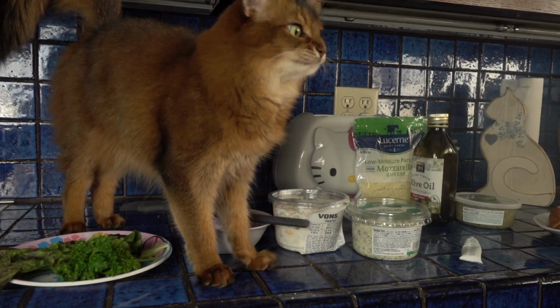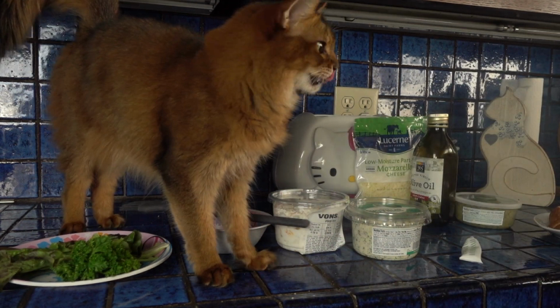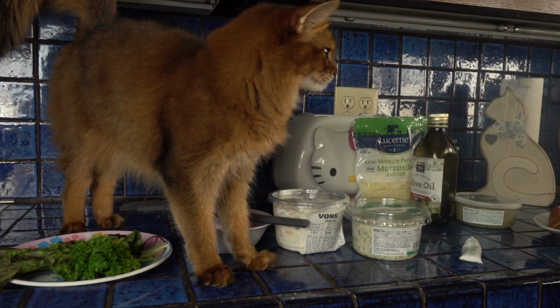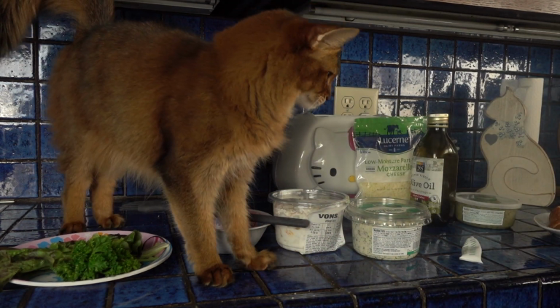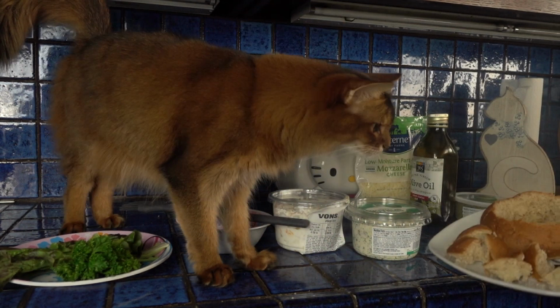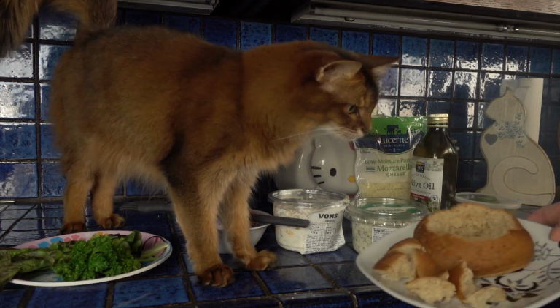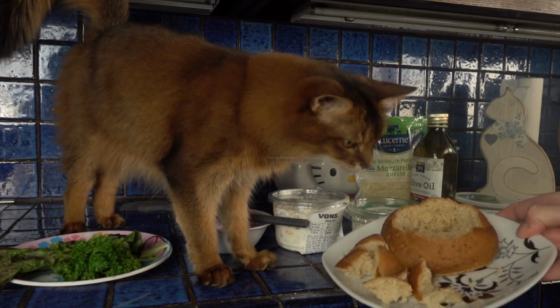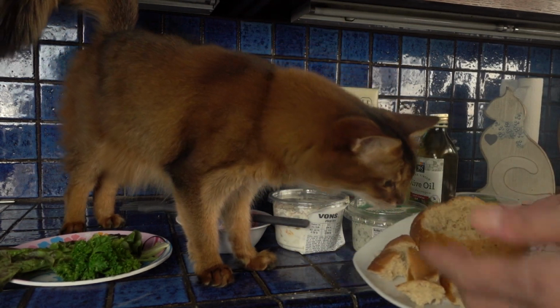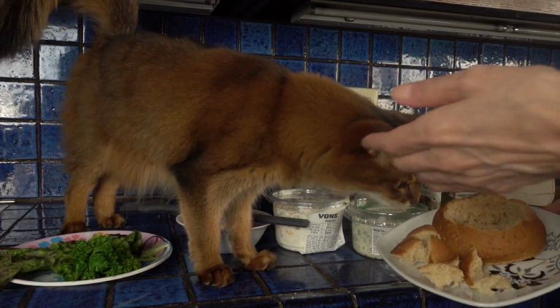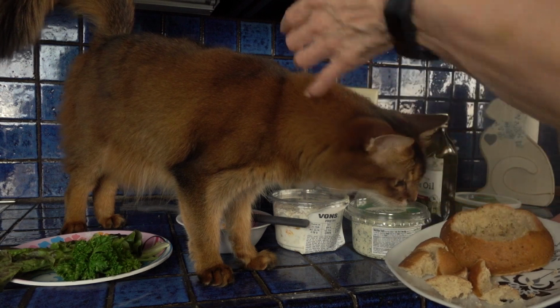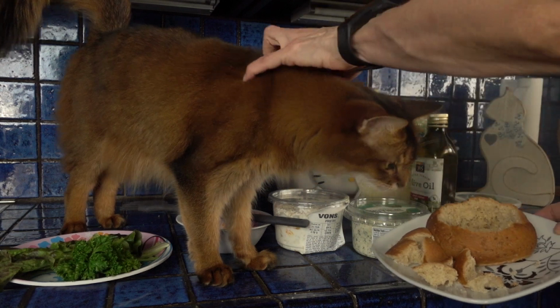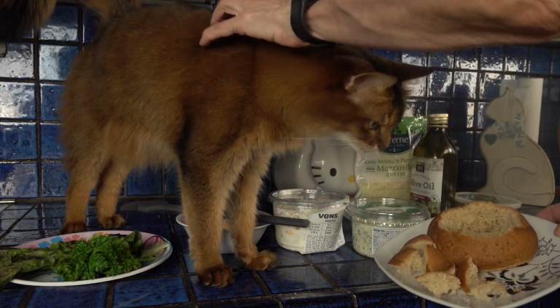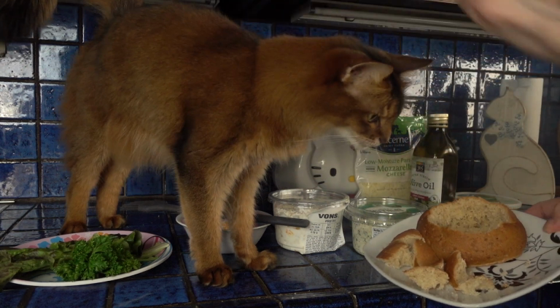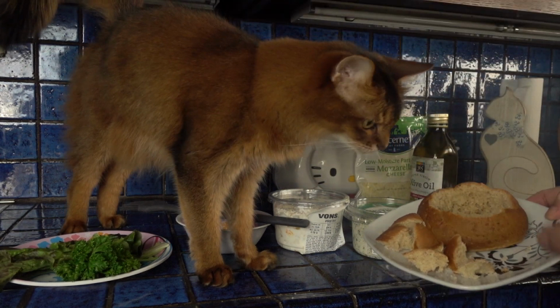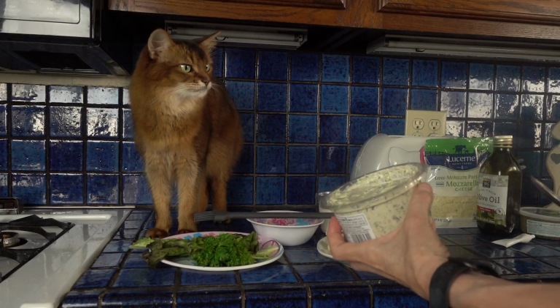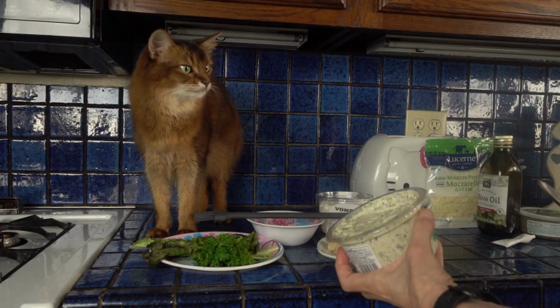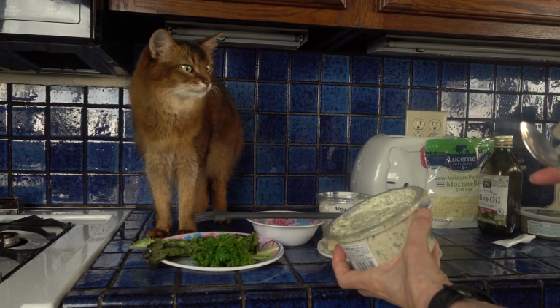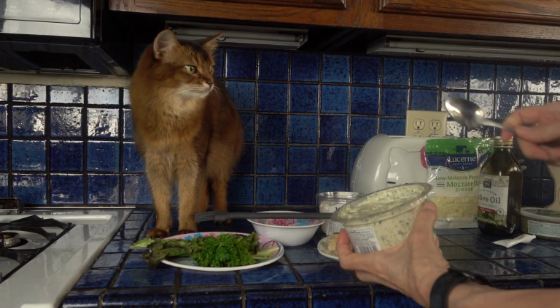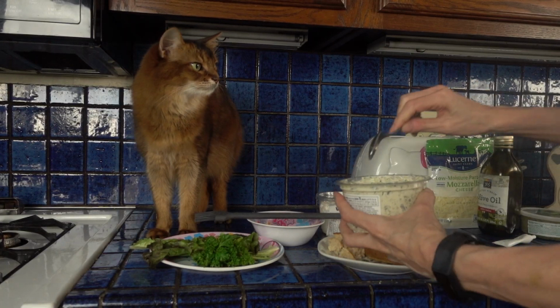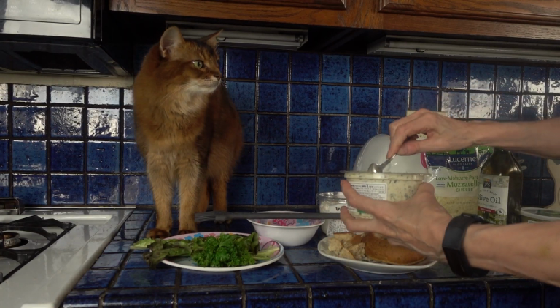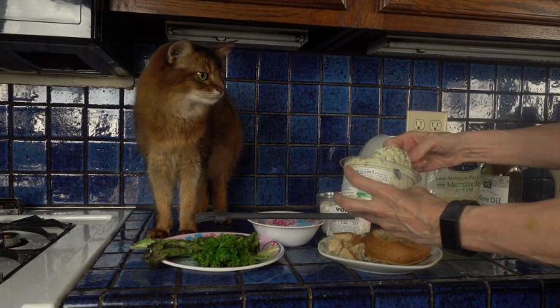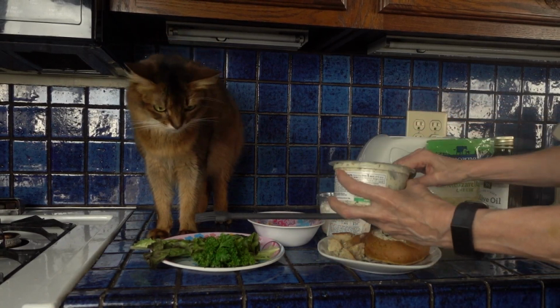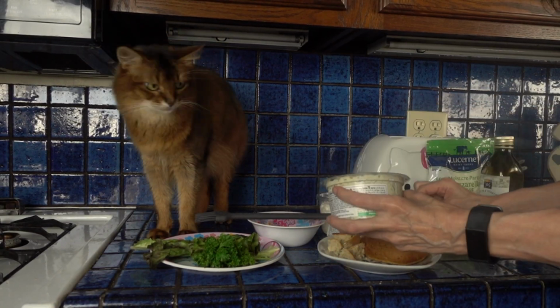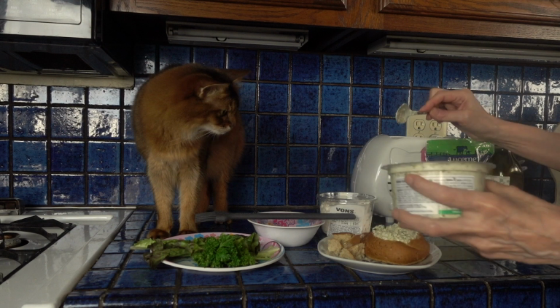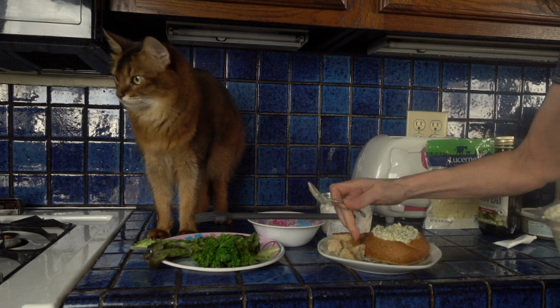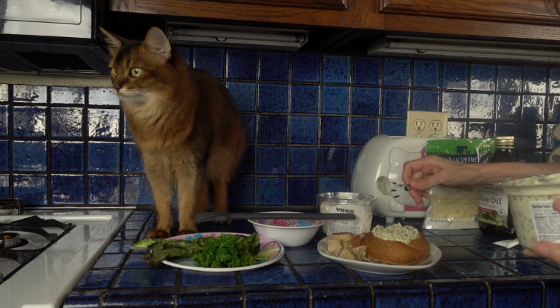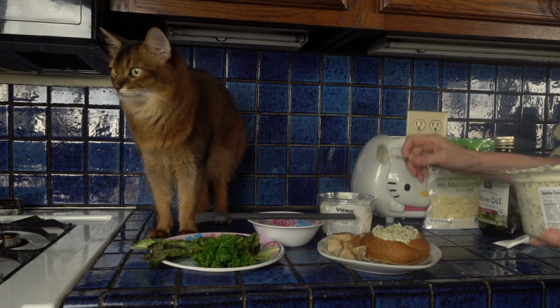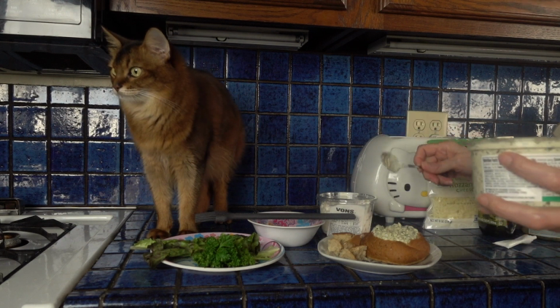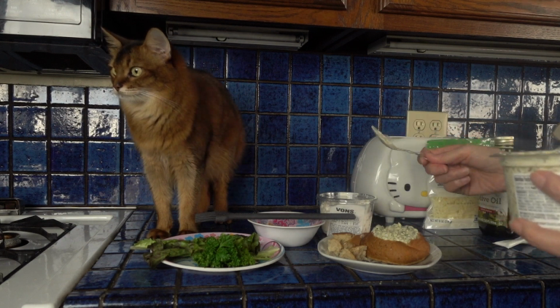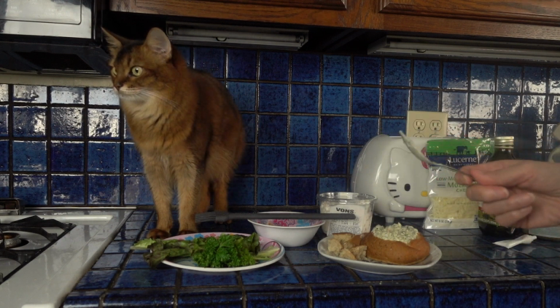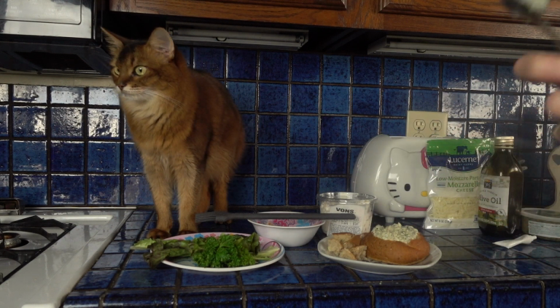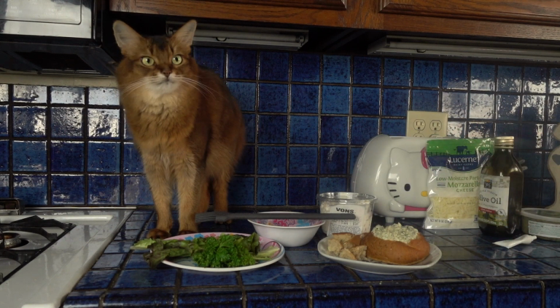So next up, as you can see, I've already emptied out the bread bowl. This is spinach dip, of course. Looks so good — I could eat some of this. In fact, I think I will.